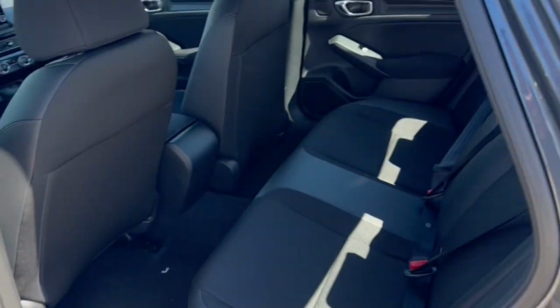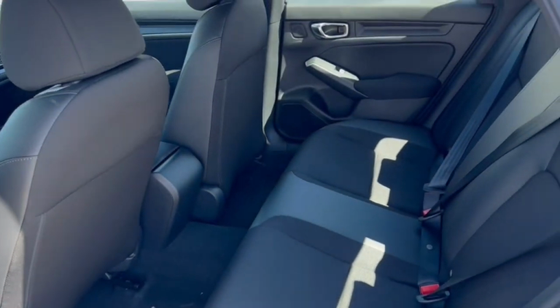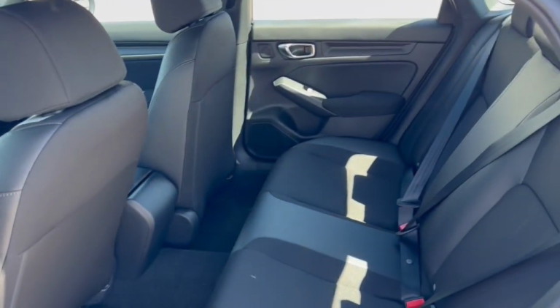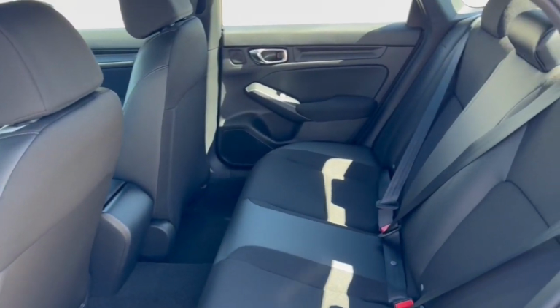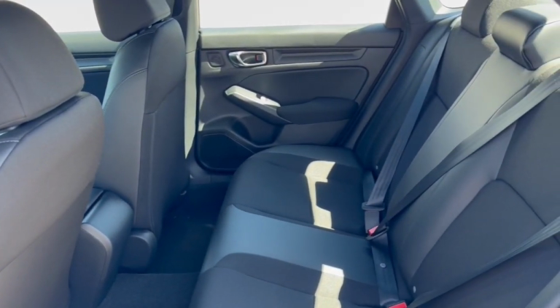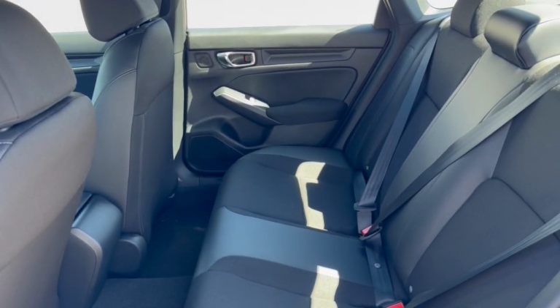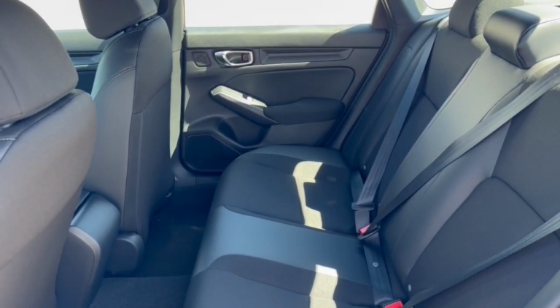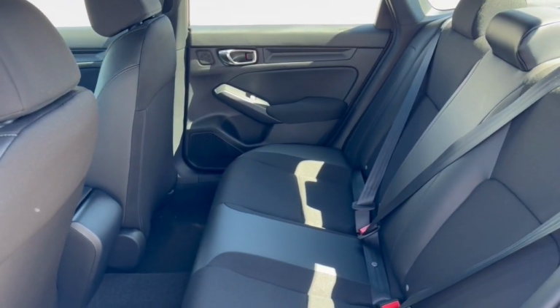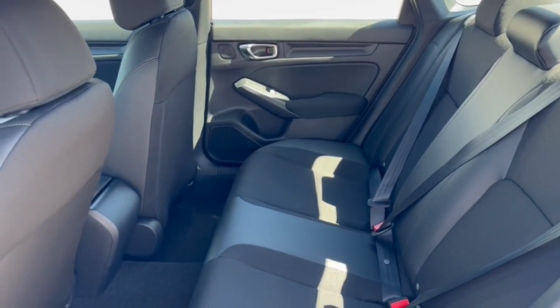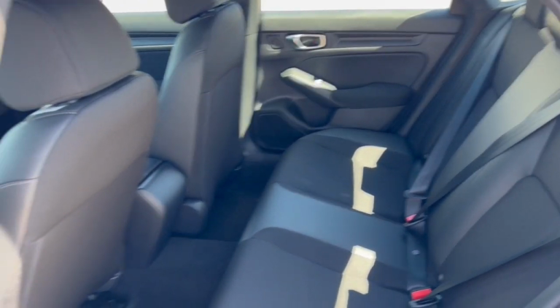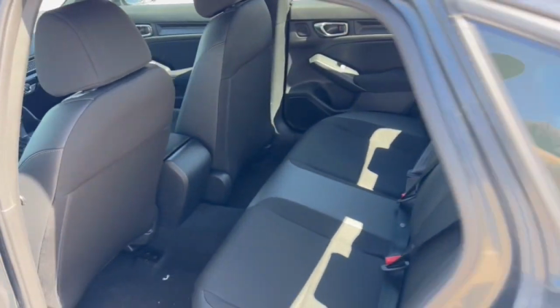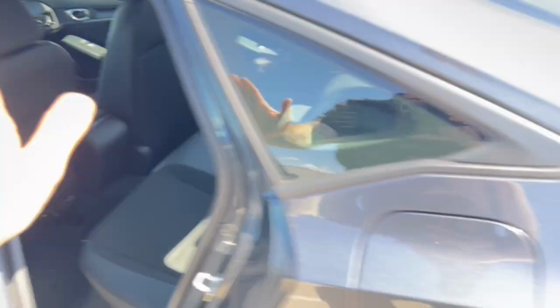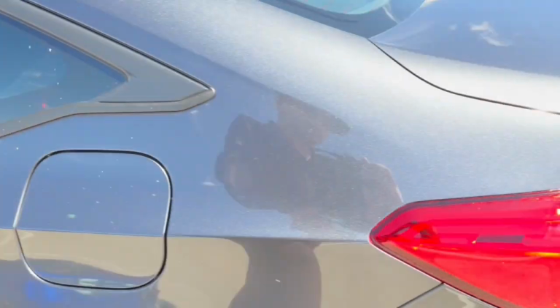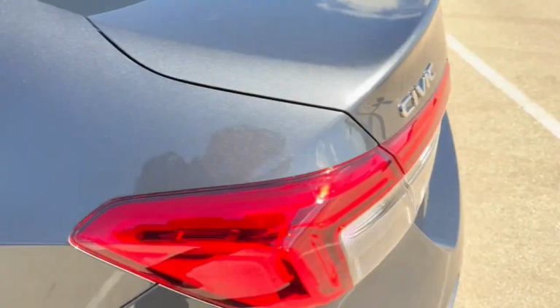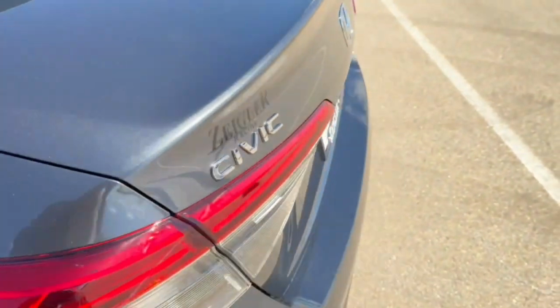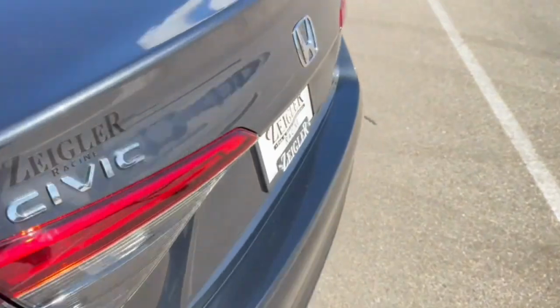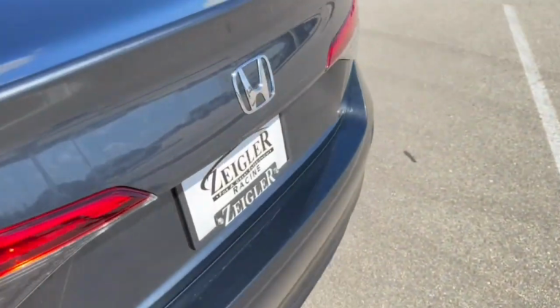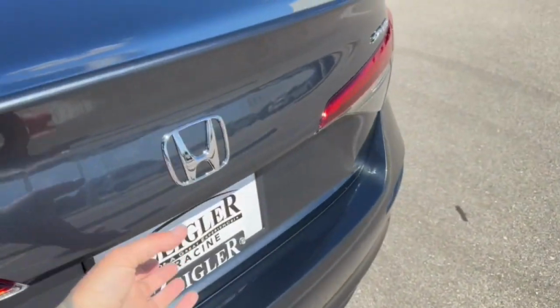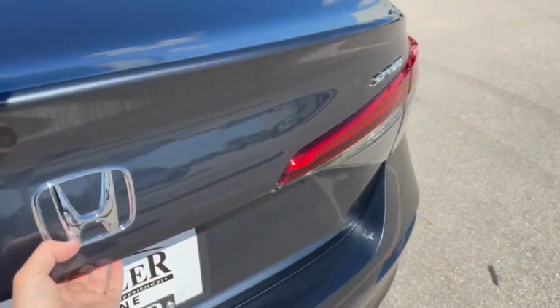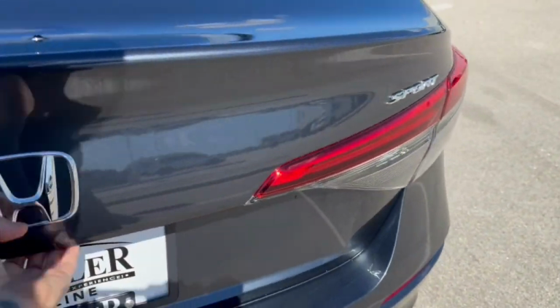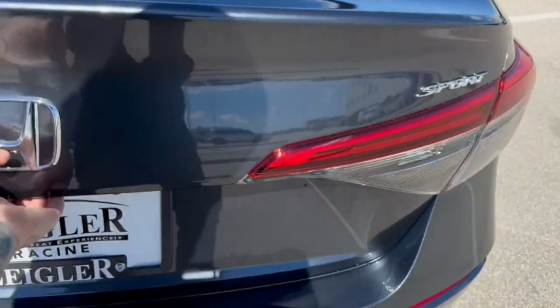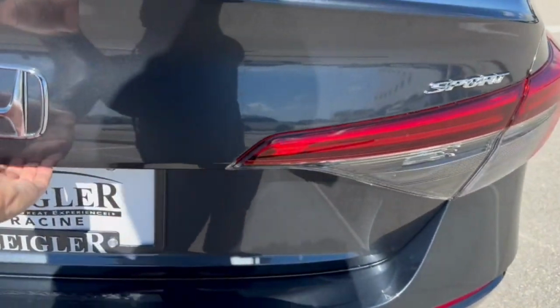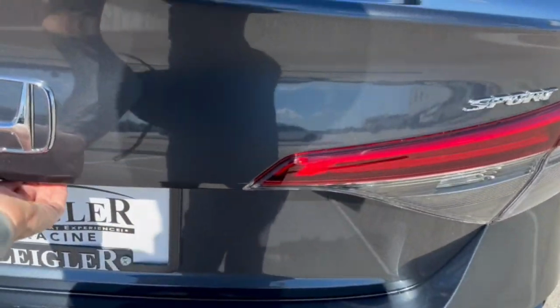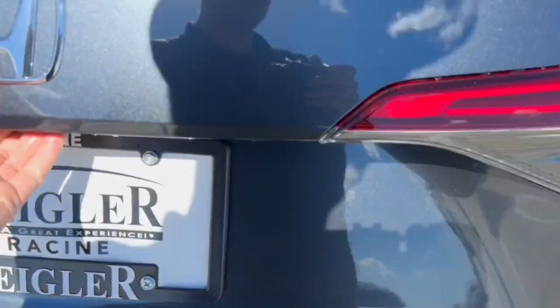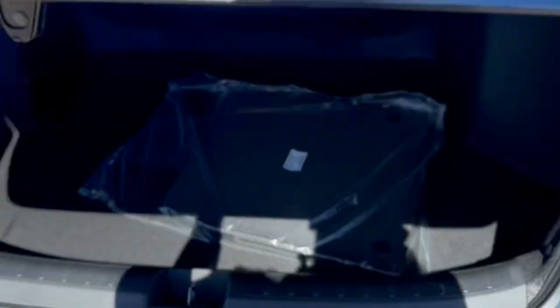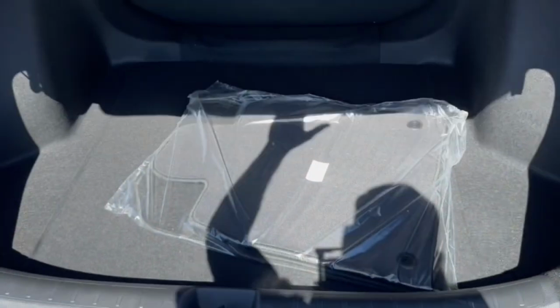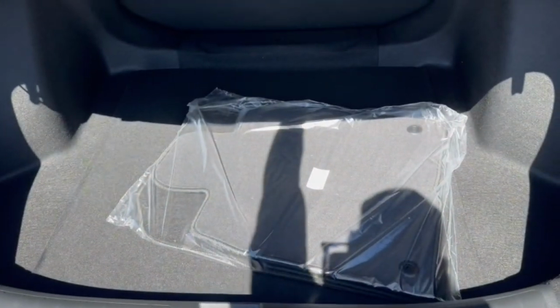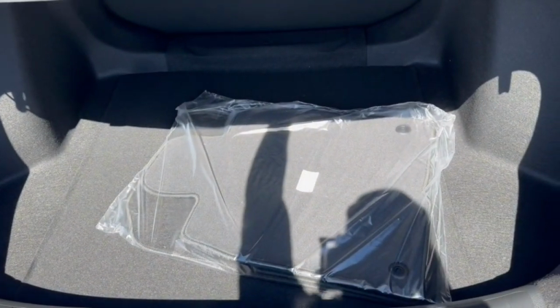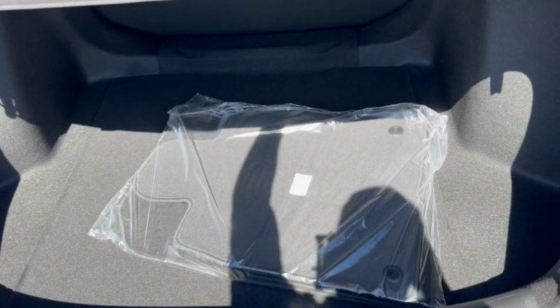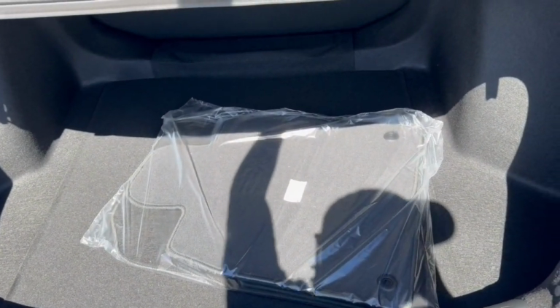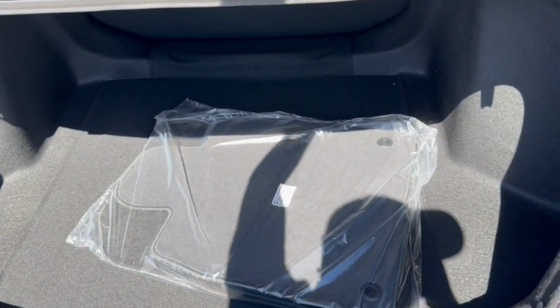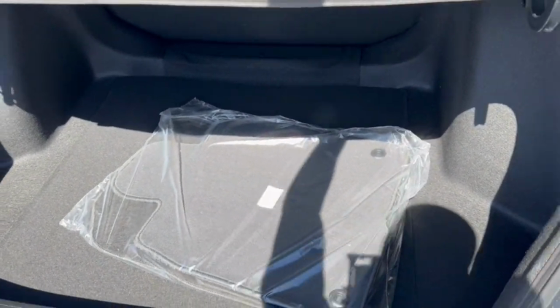Good amount of space in the back here — it does seat three passengers. And you've got a good amount of space in the trunk as well.